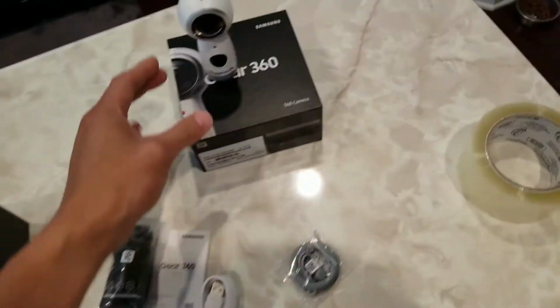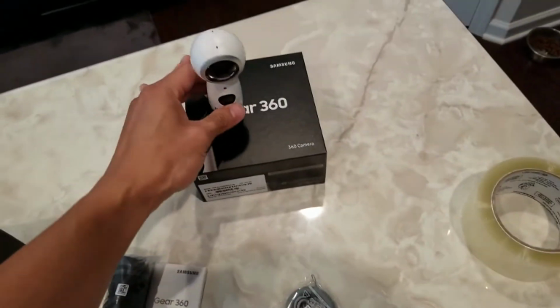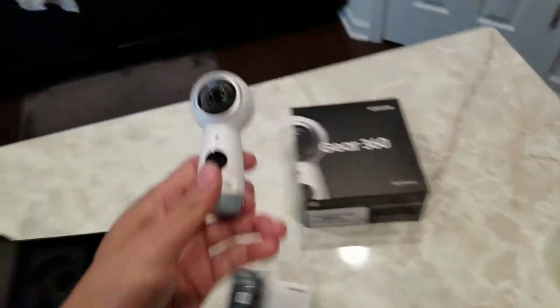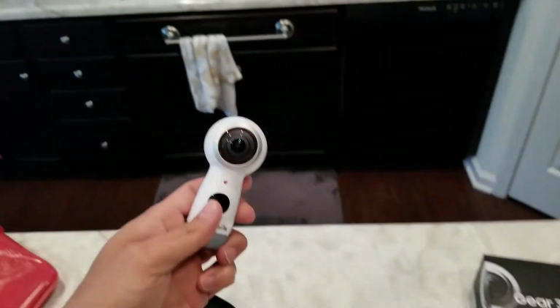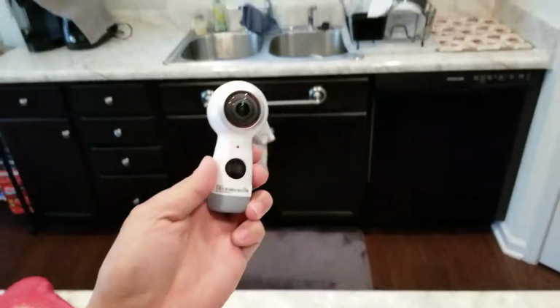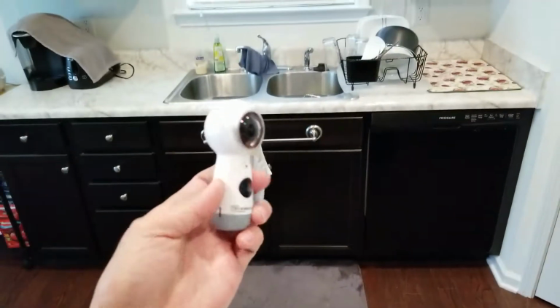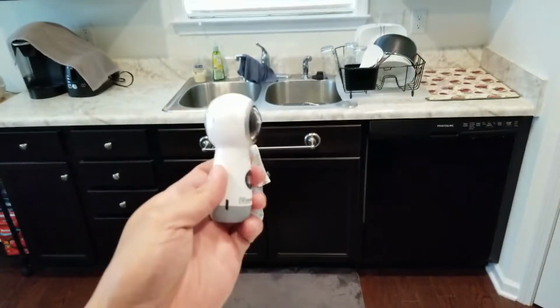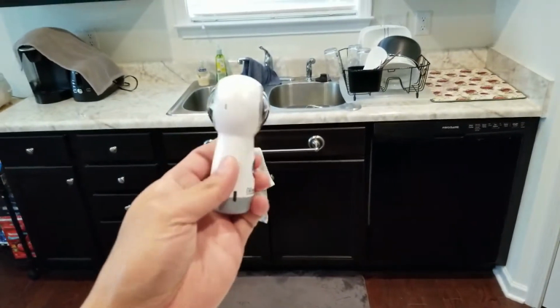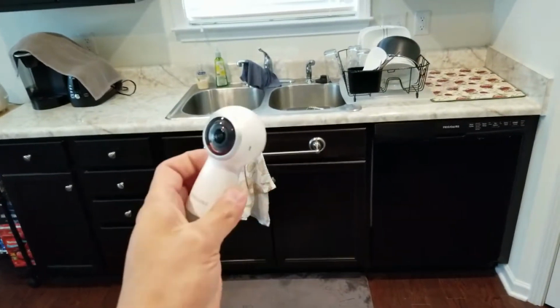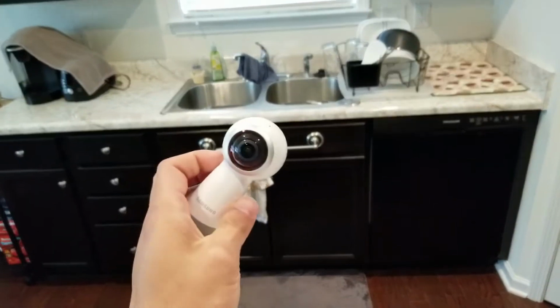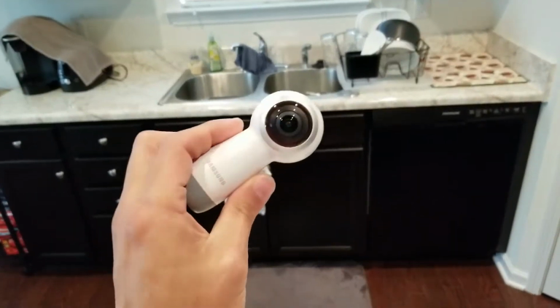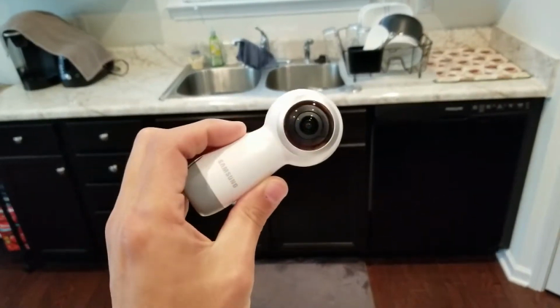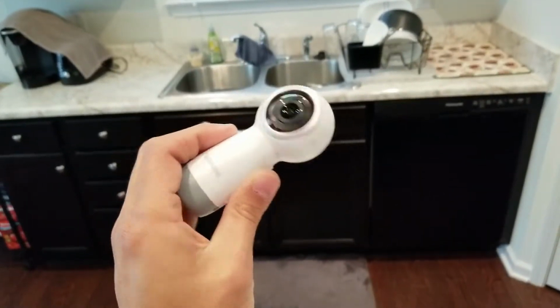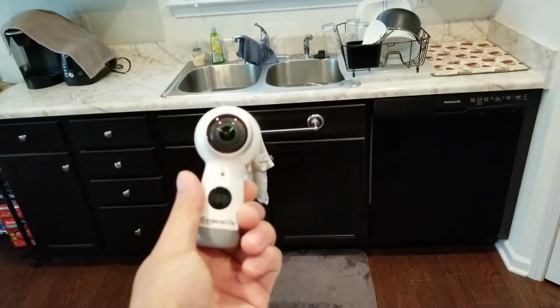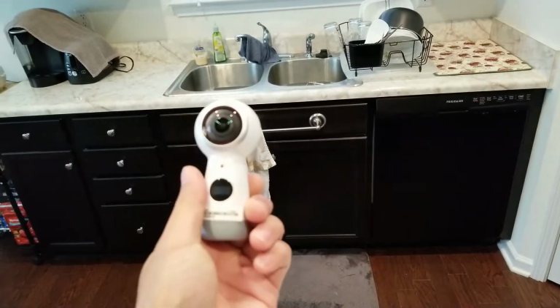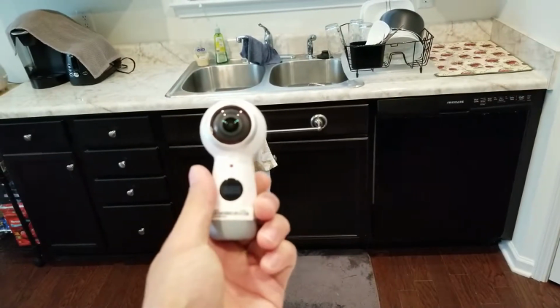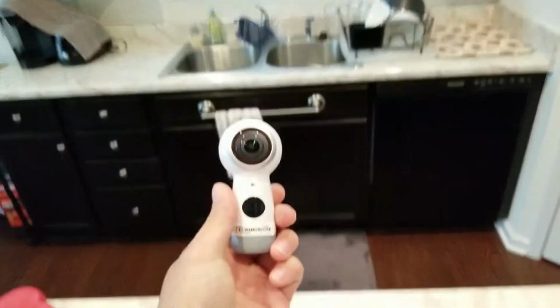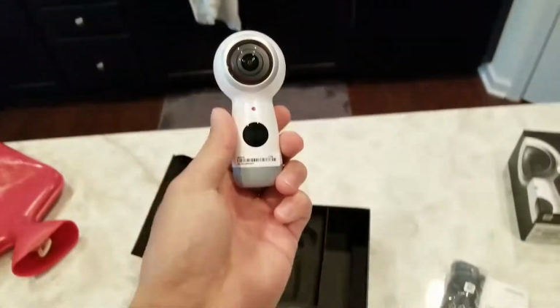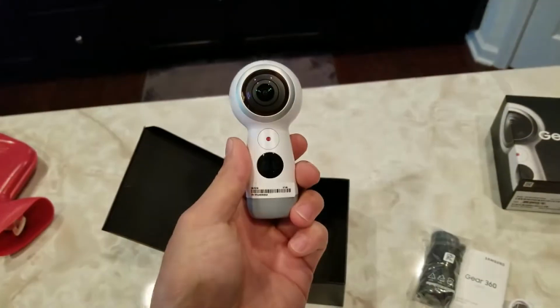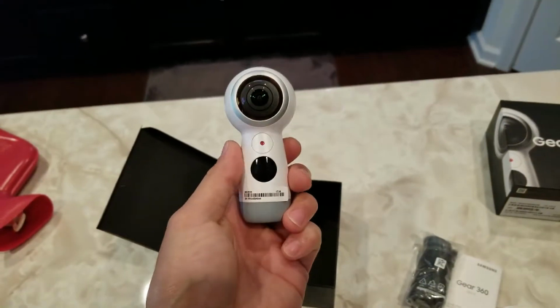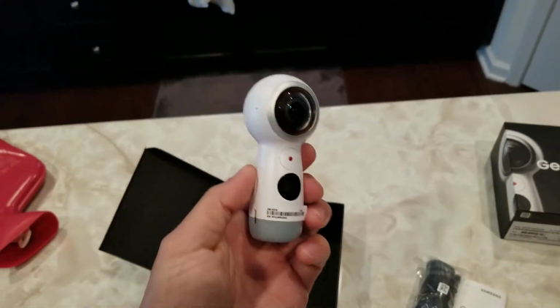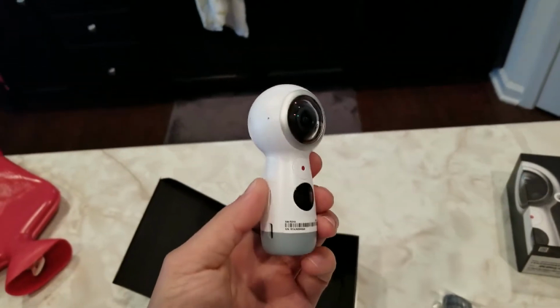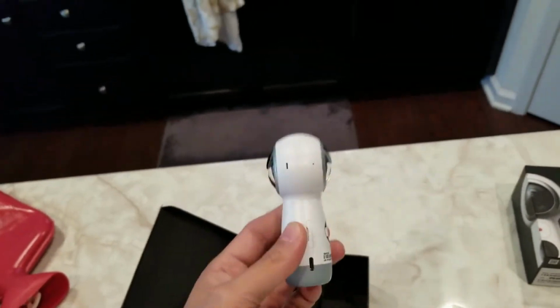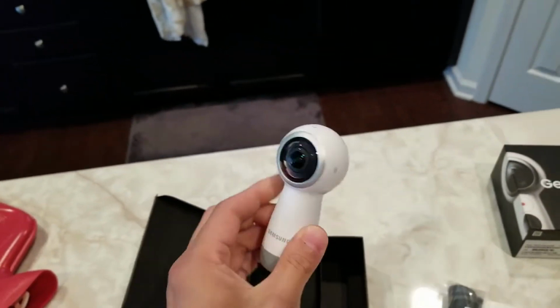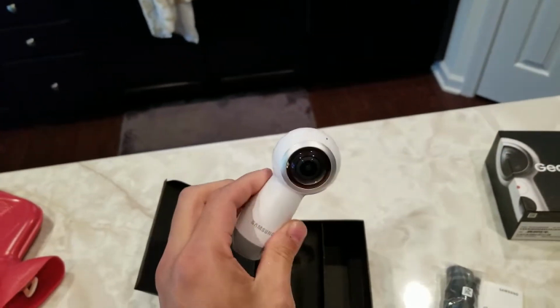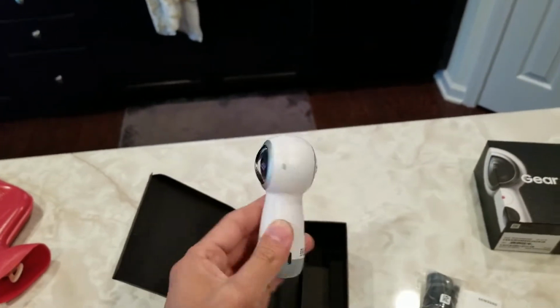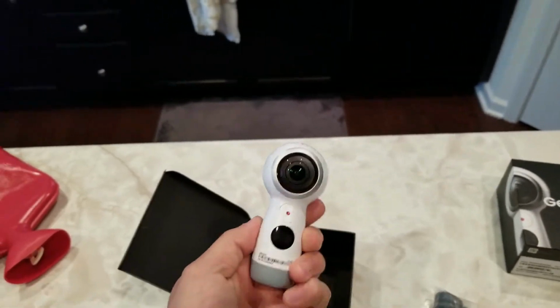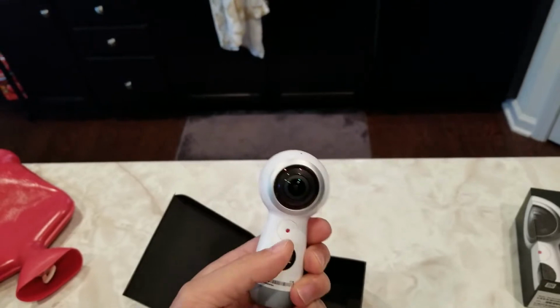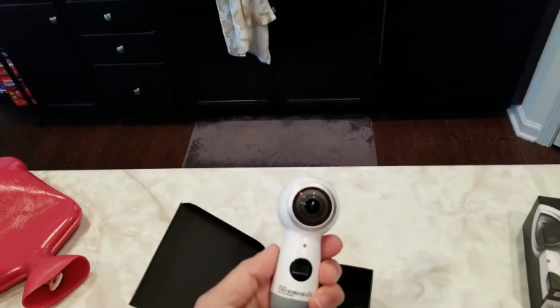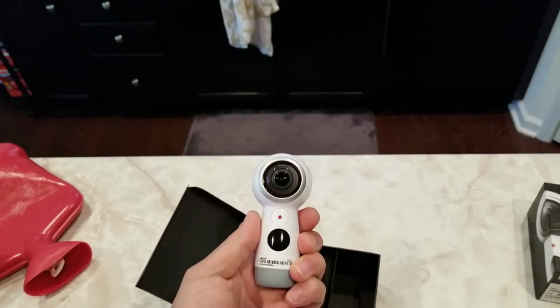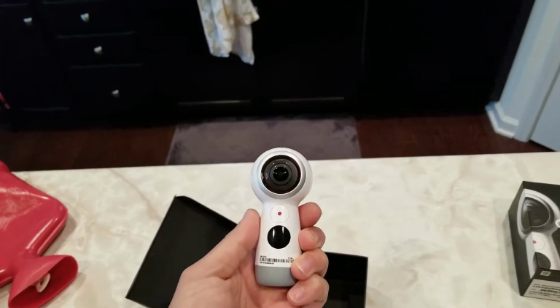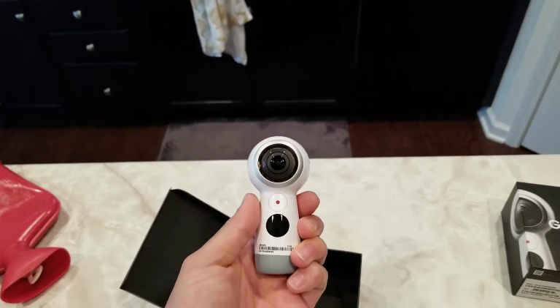I'm going to do an in-depth review on this. I'm going to use it a couple of times and see how I like it, and then we're going to go from there. Let's go ahead and switch the camera back up to the front and end this video.